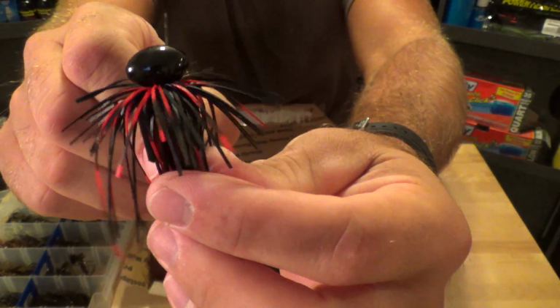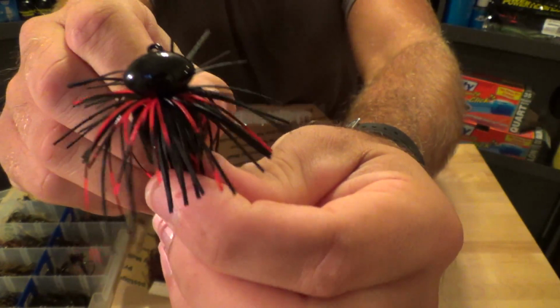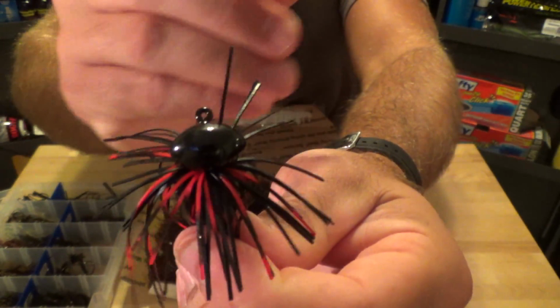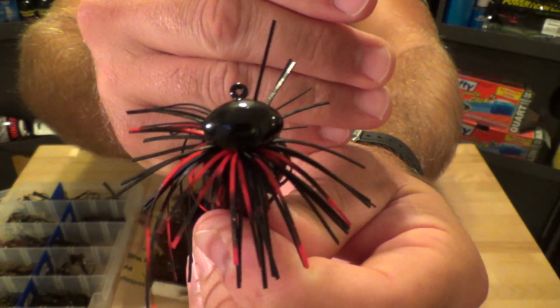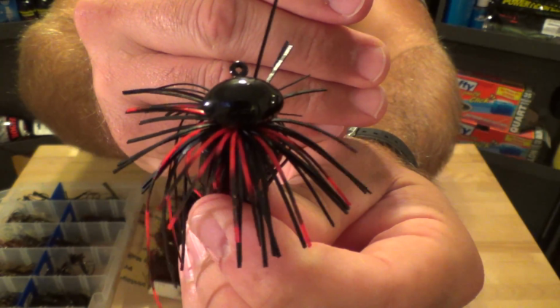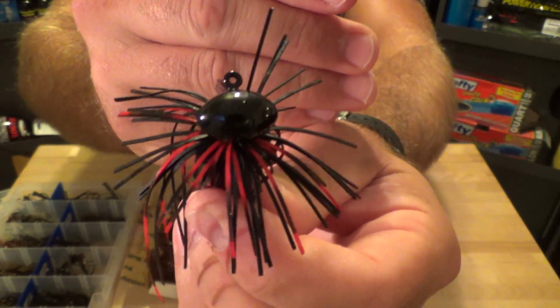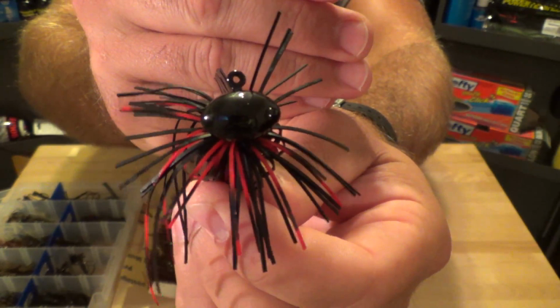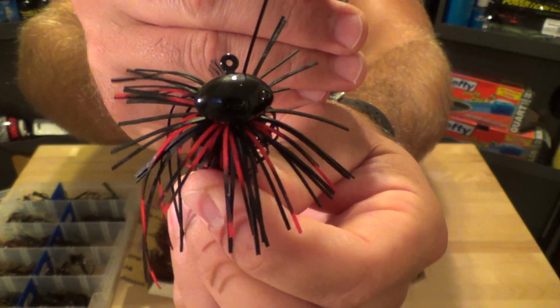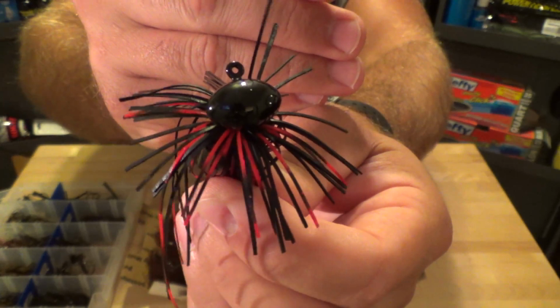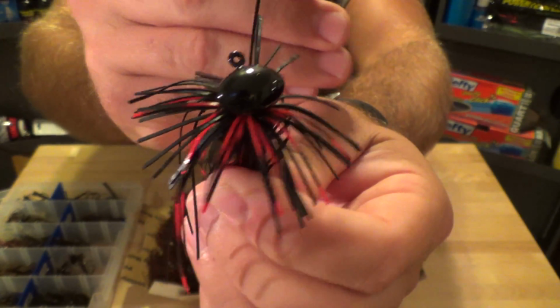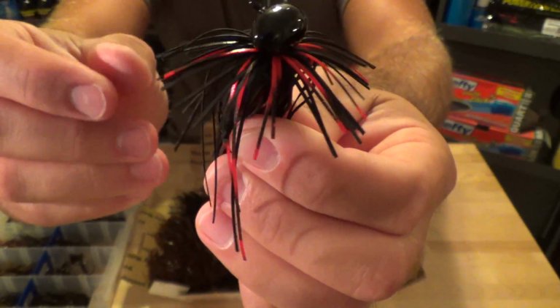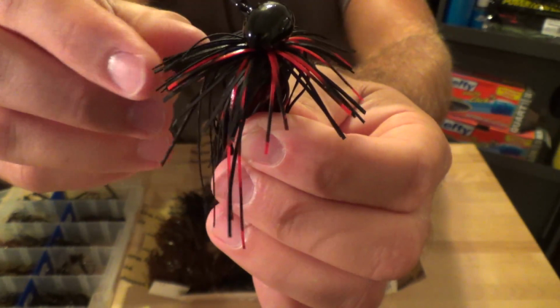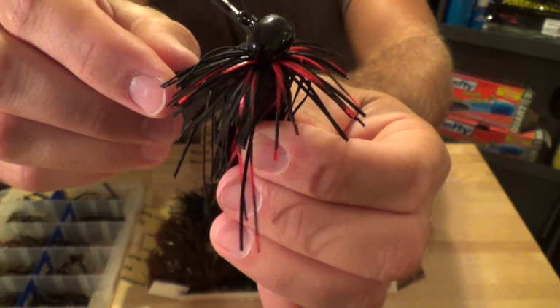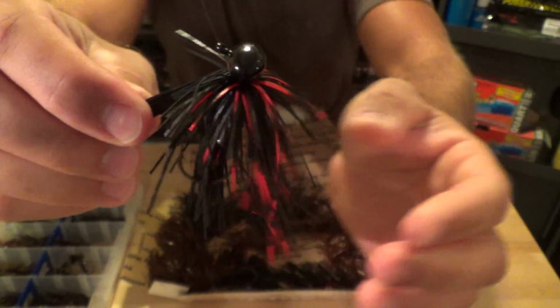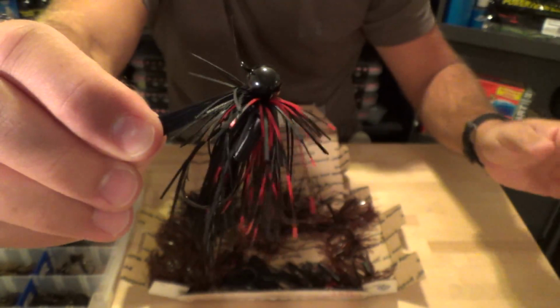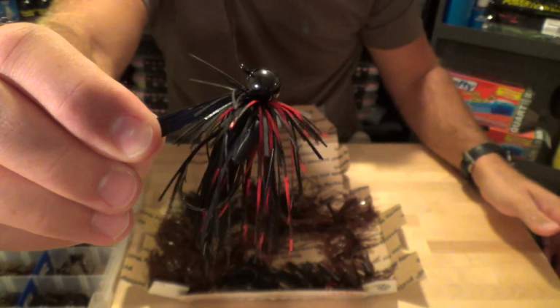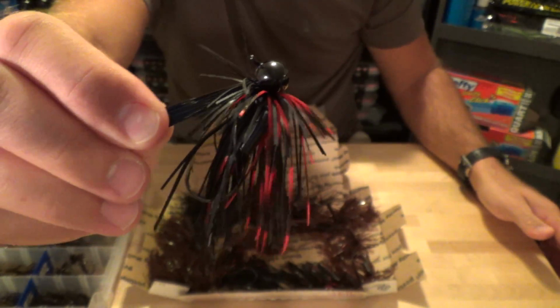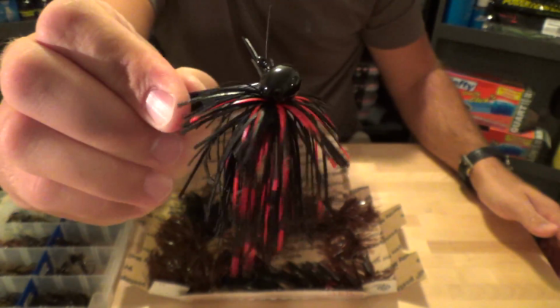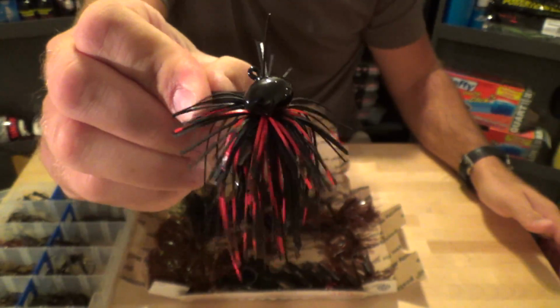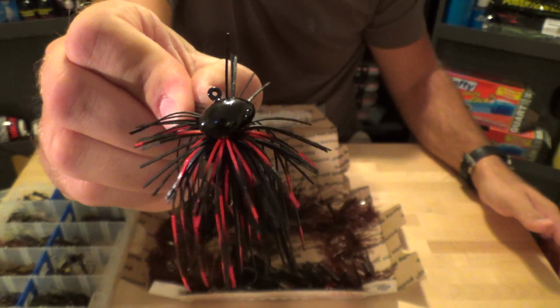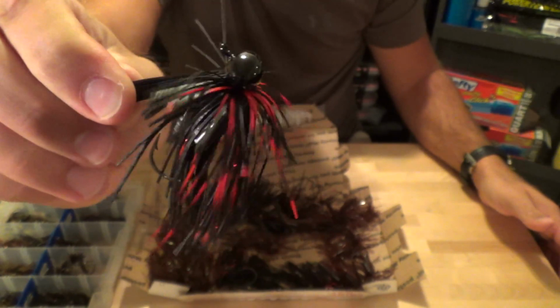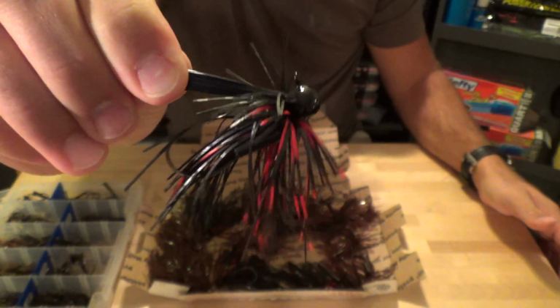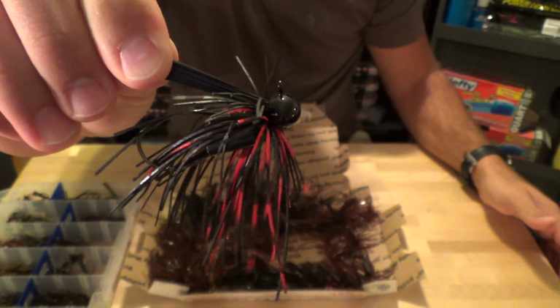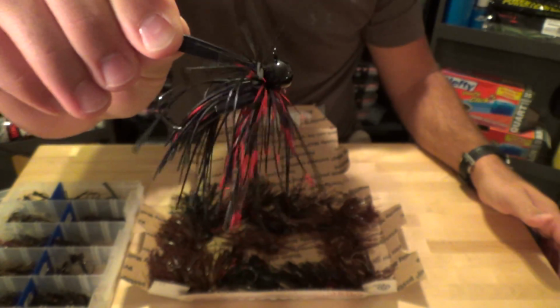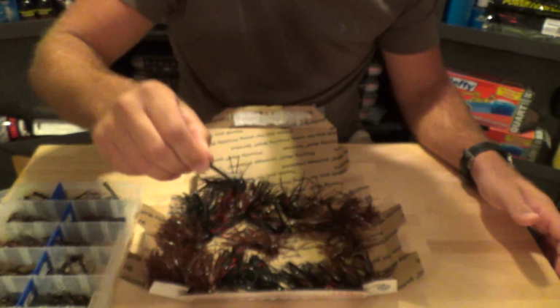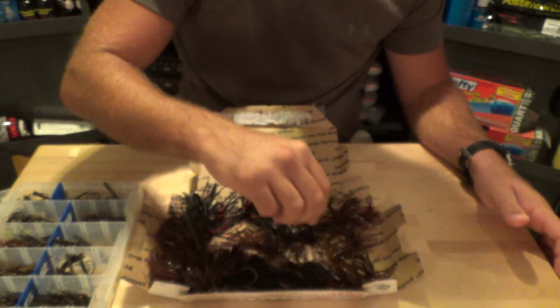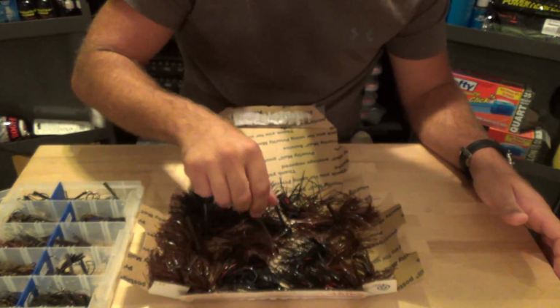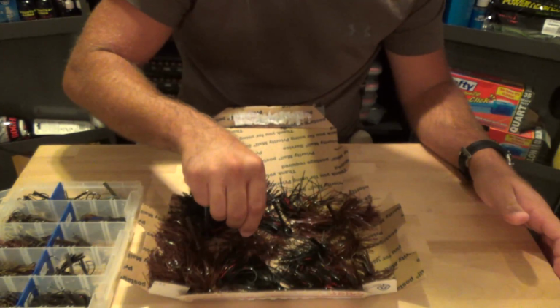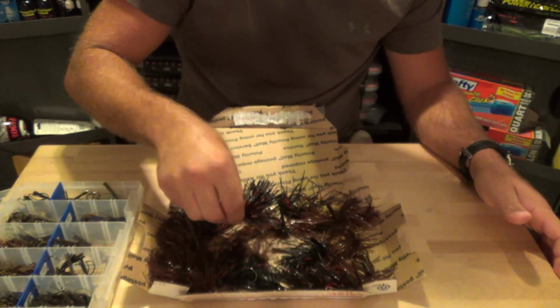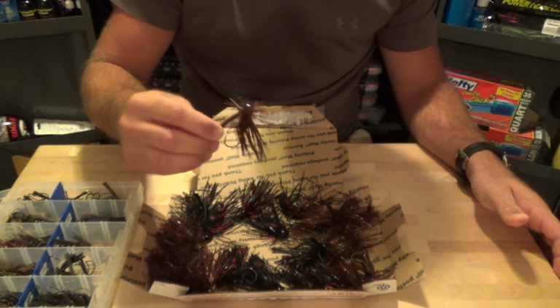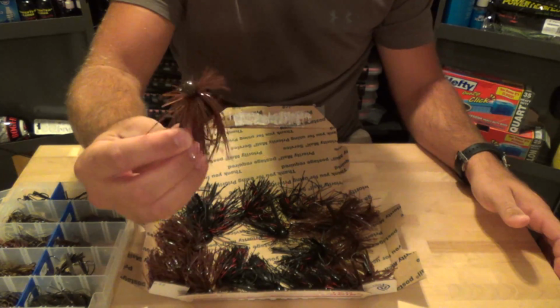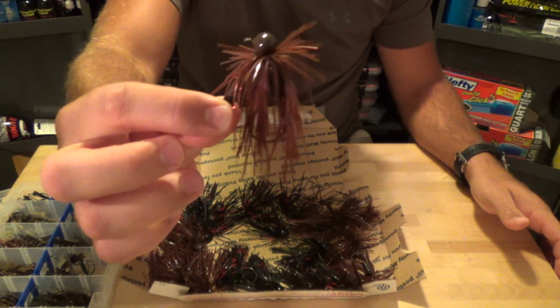Look at the paint on that head - that just looks awesome. All the eyes are nice and clear. Dude's a pro. I mean, that just looks awesome. And we've got a couple in the Bitch and Crawl.